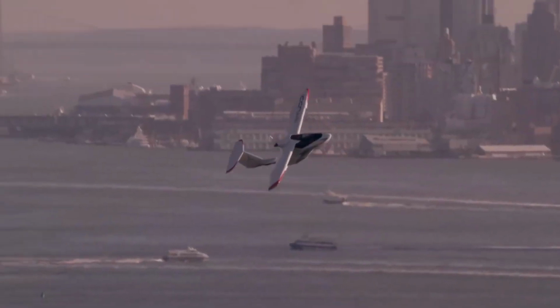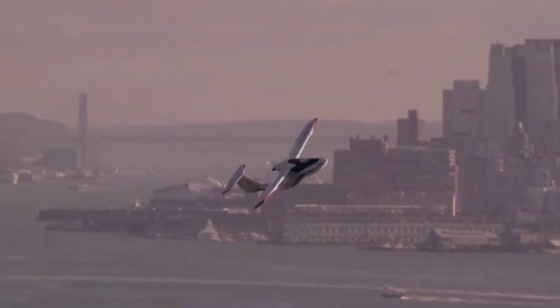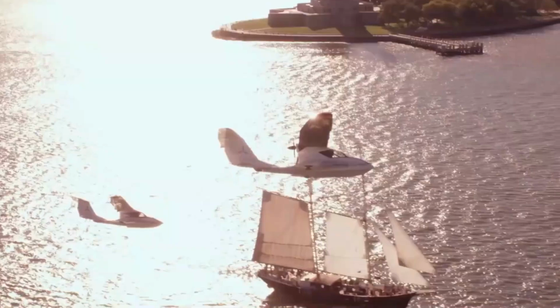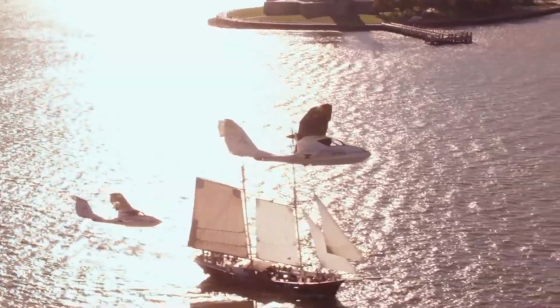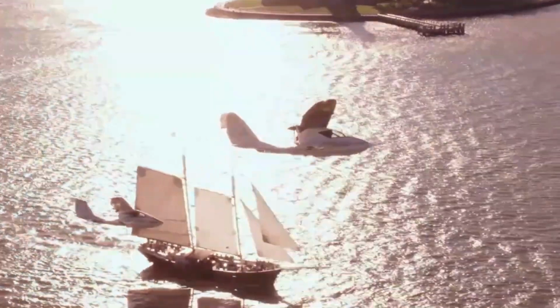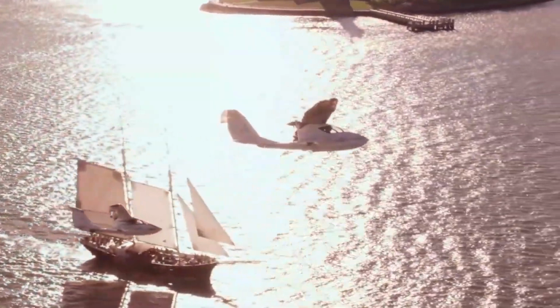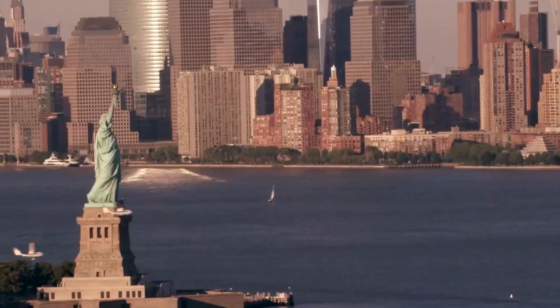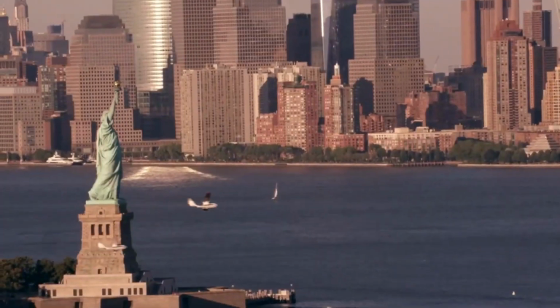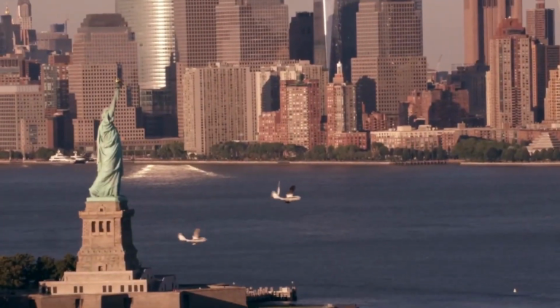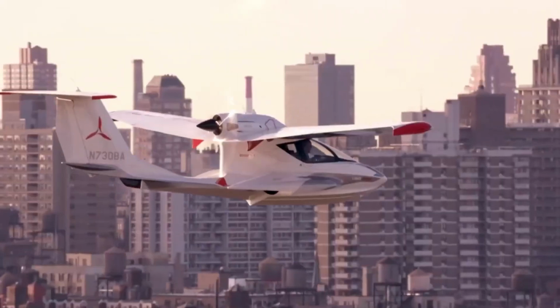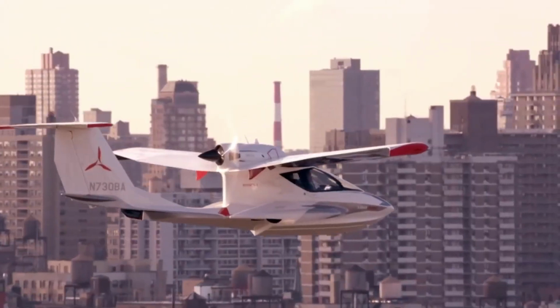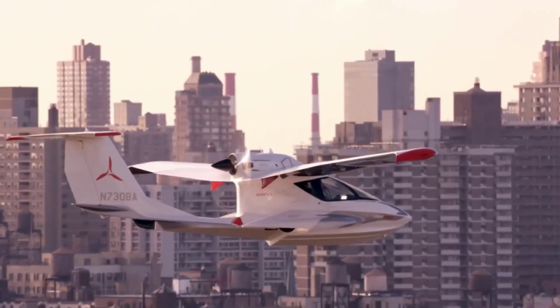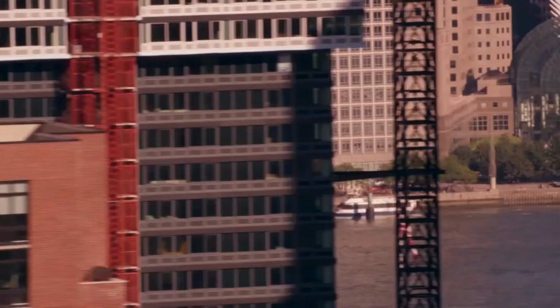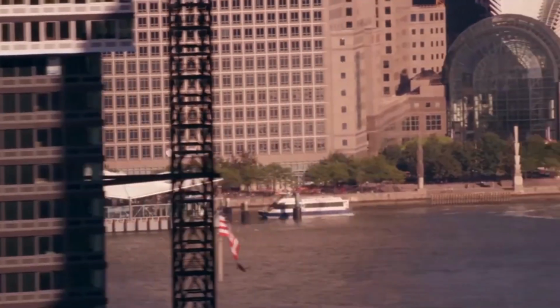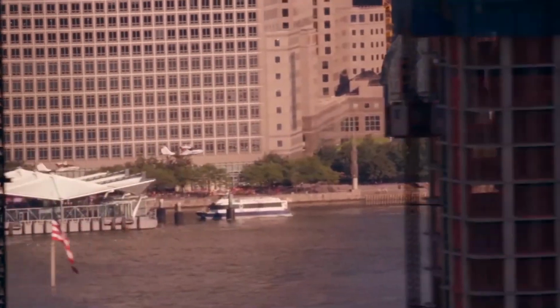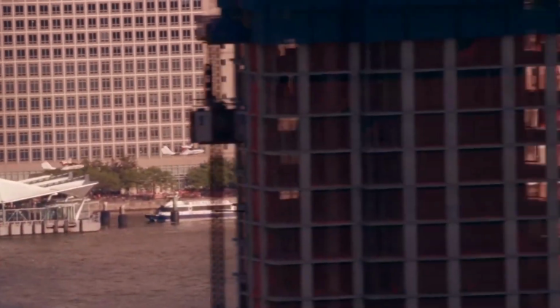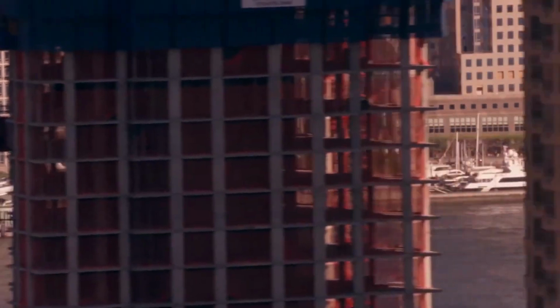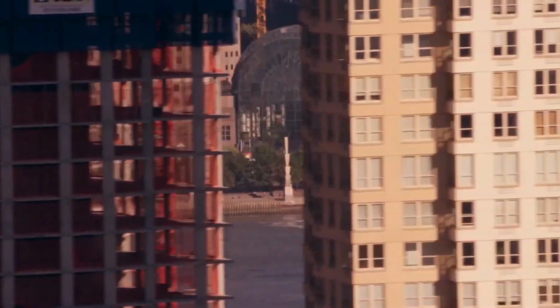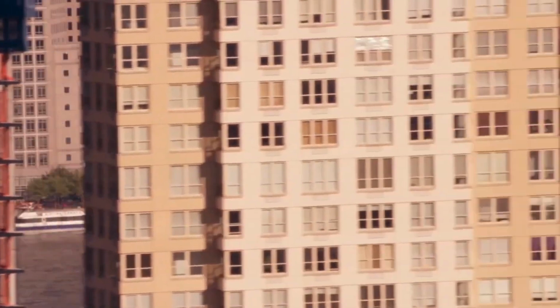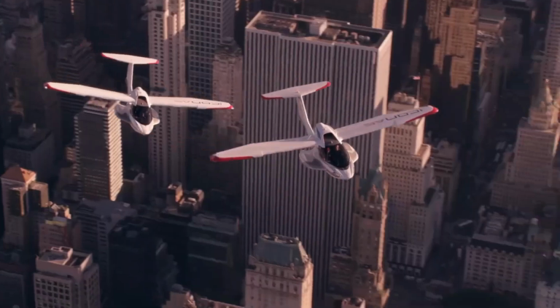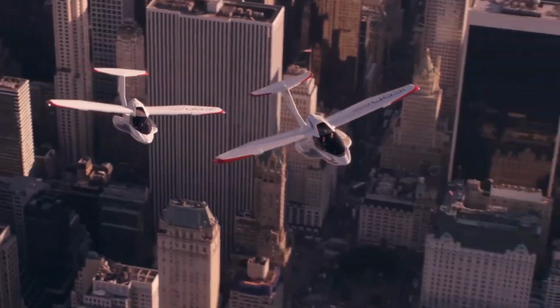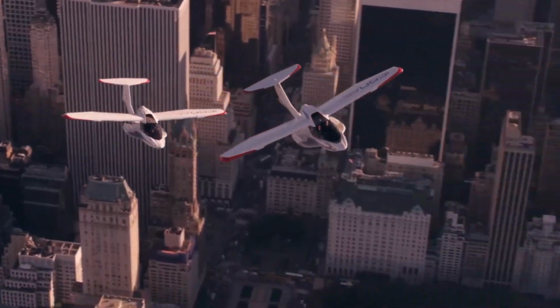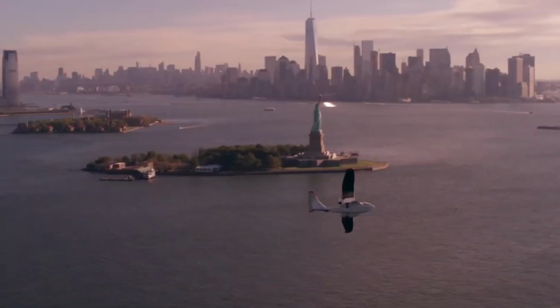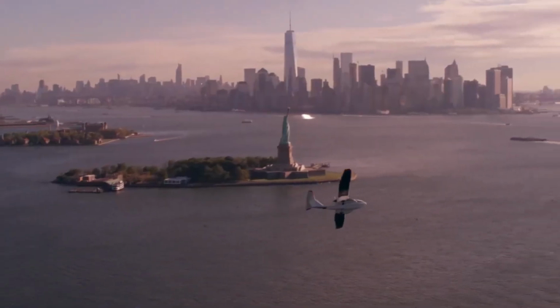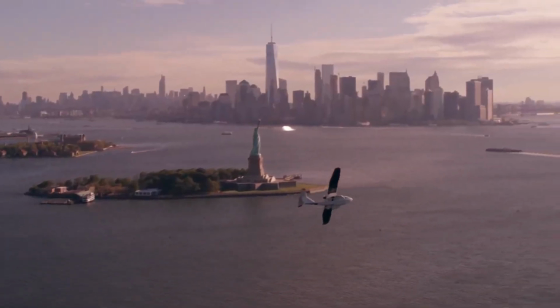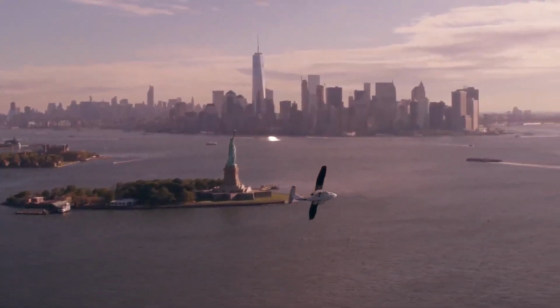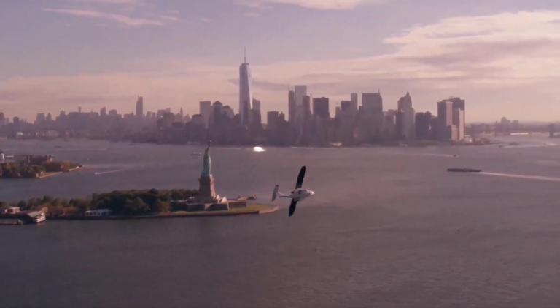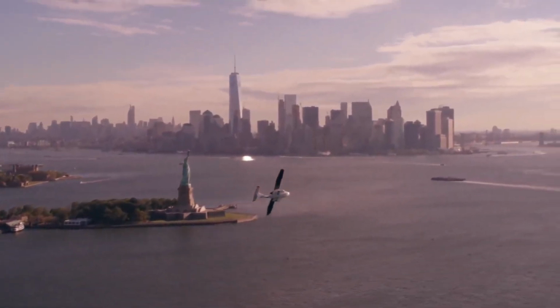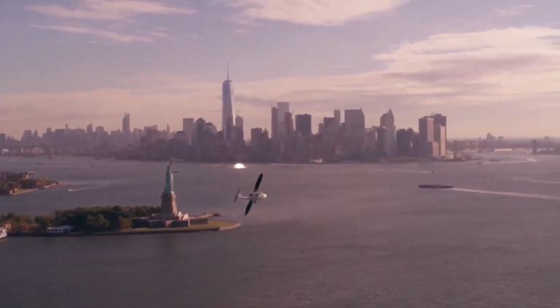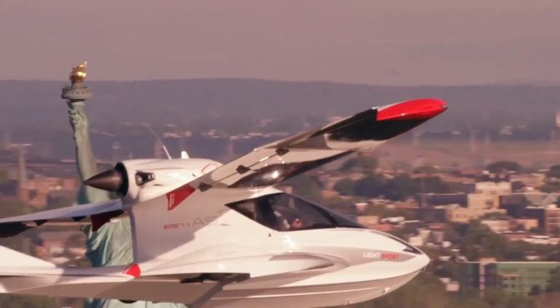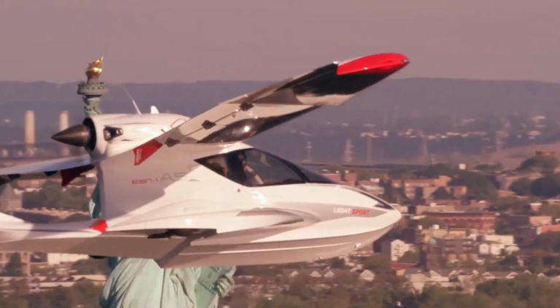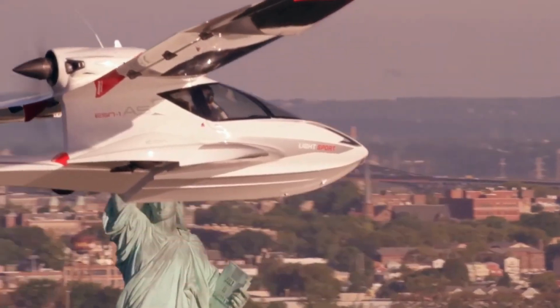Opening up a world of possibilities for adventure and excitement. Whether you're a seasoned pilot or a newcomer to aviation, the Icon A5 is an ideal choice for recreational flying, fishing trips, or simply enjoying the thrill of flight.